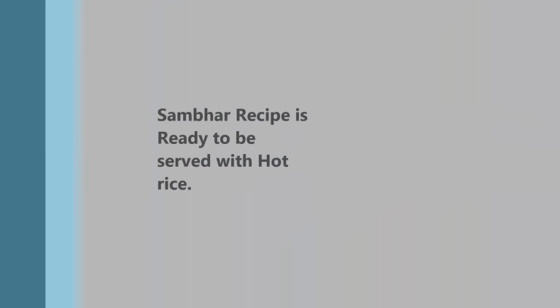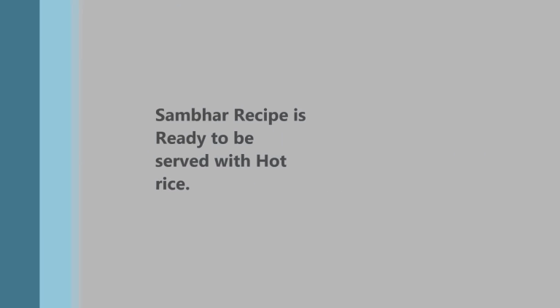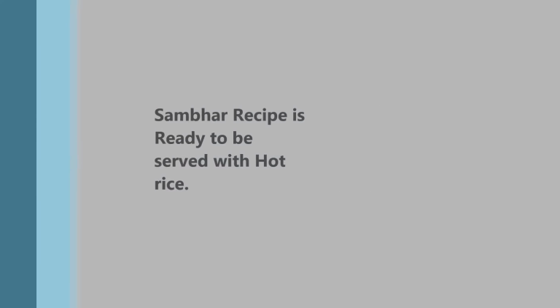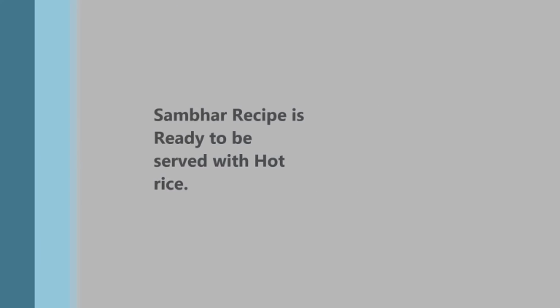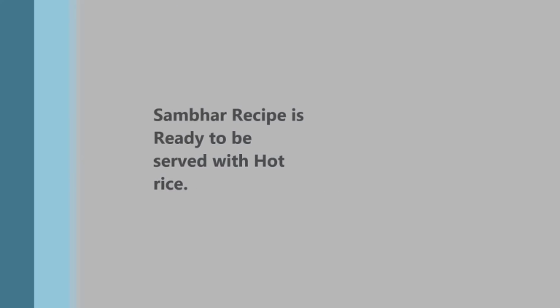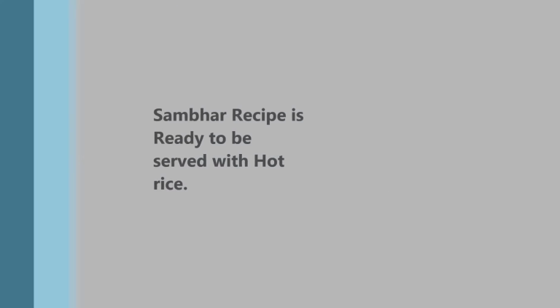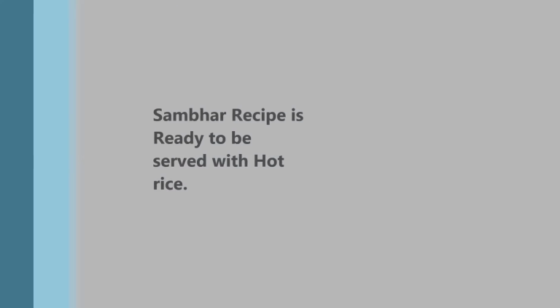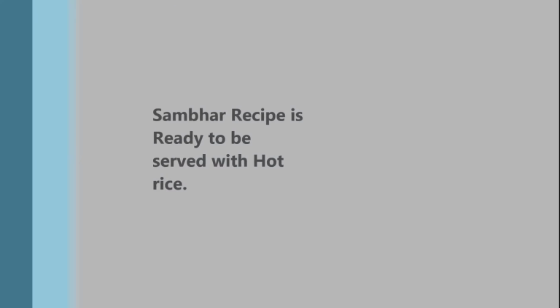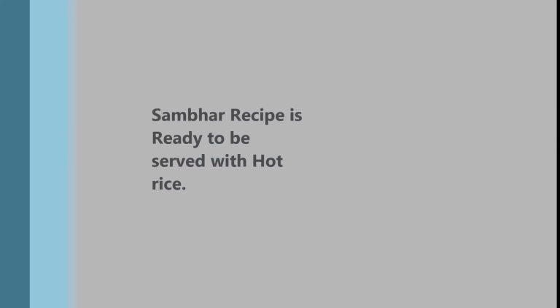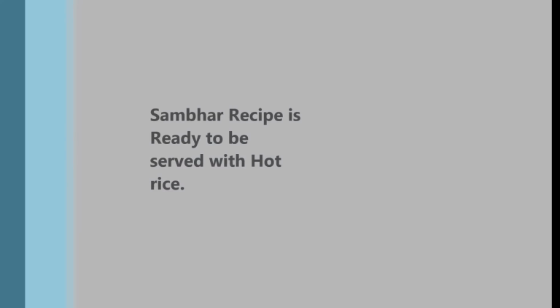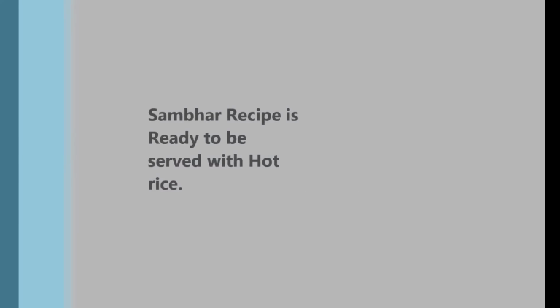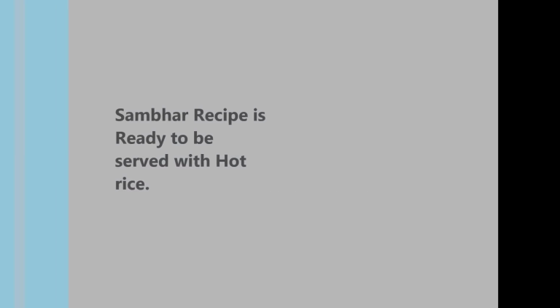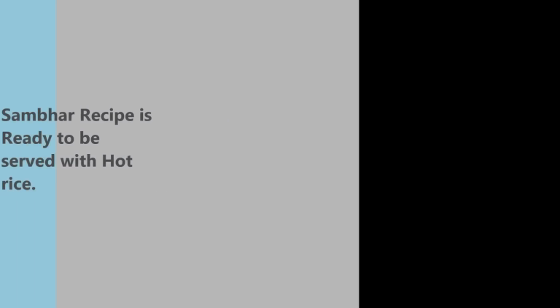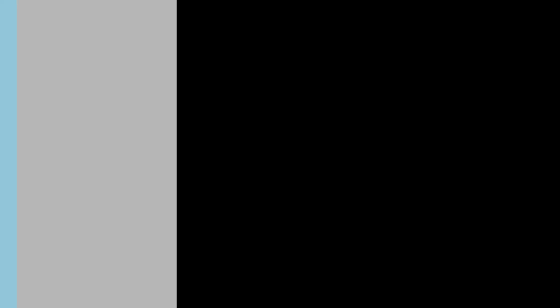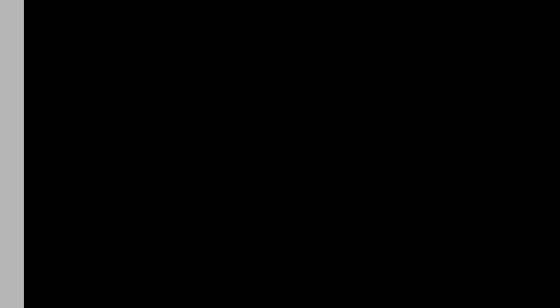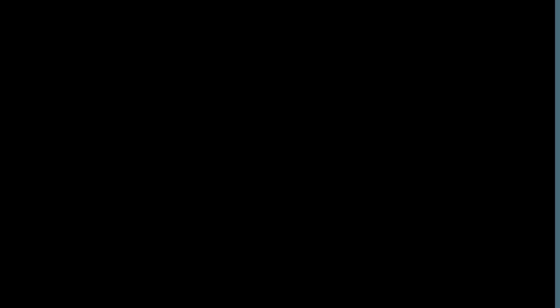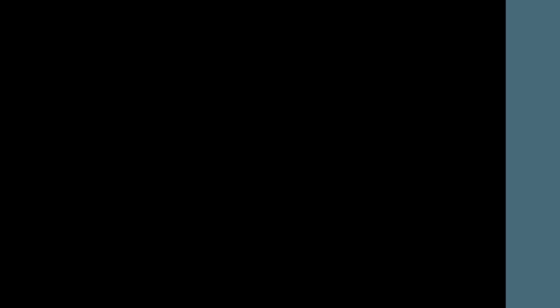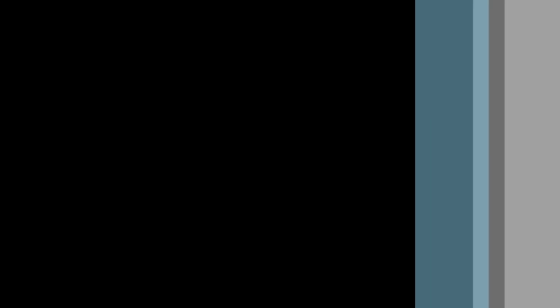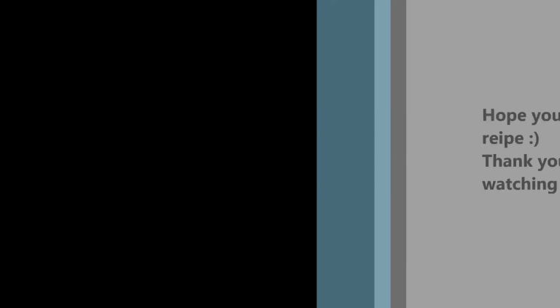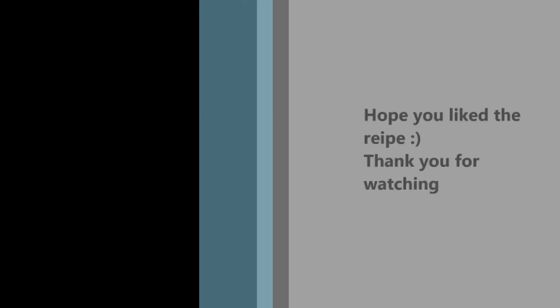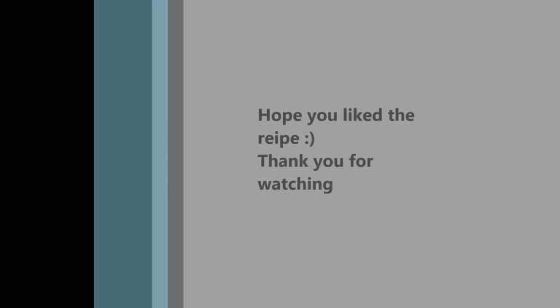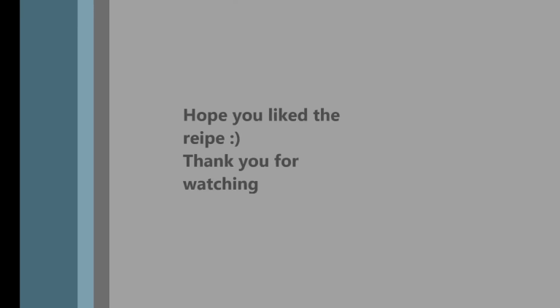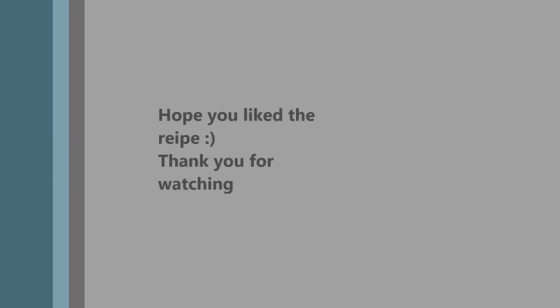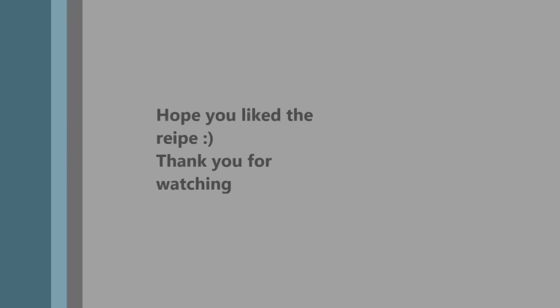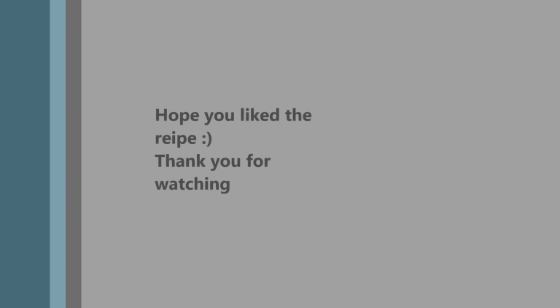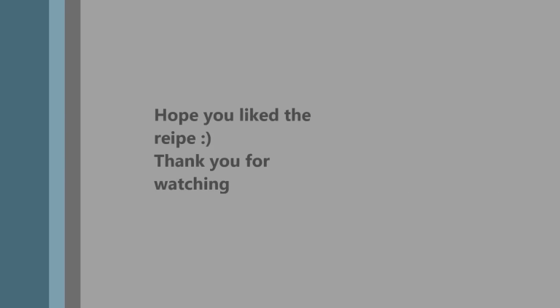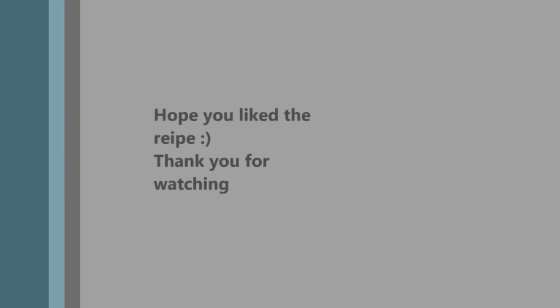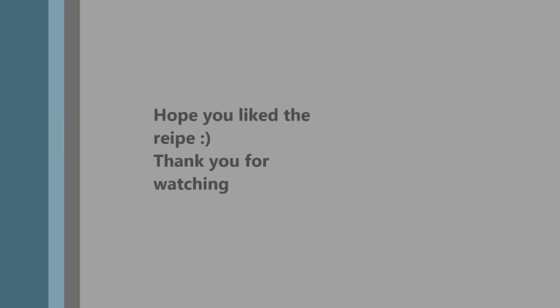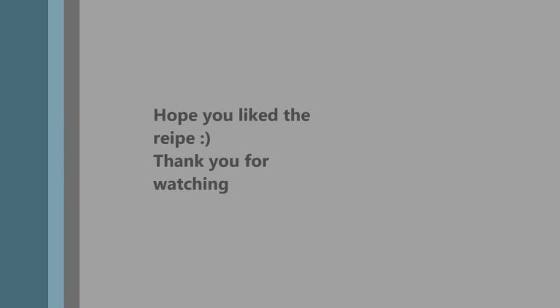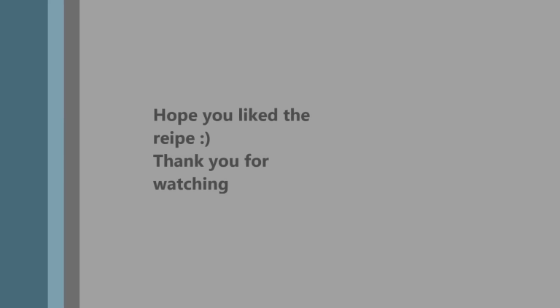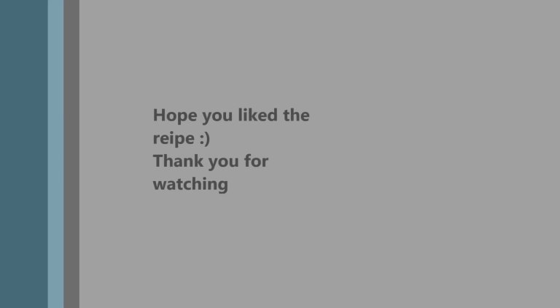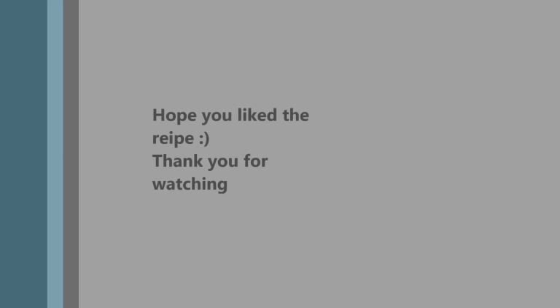Serve with hot rice. I hope you liked it. Thank you for watching, and please subscribe for more videos.